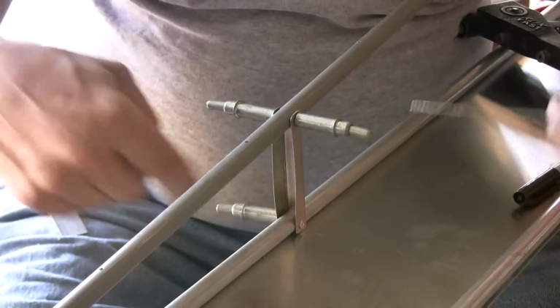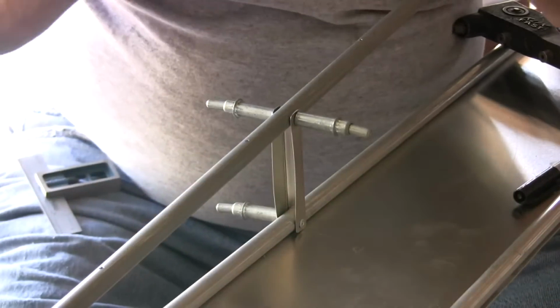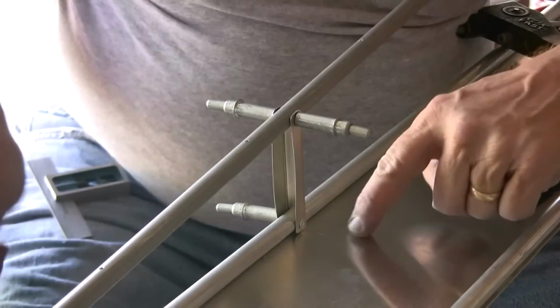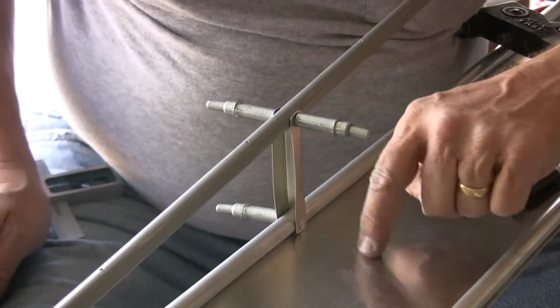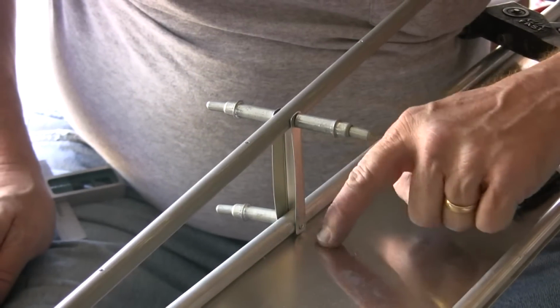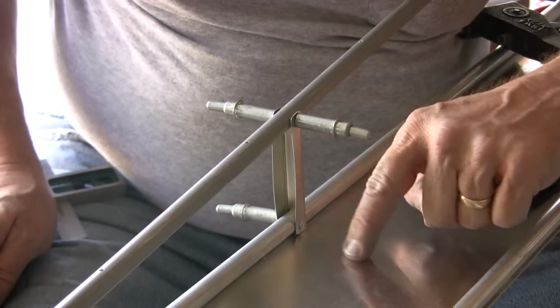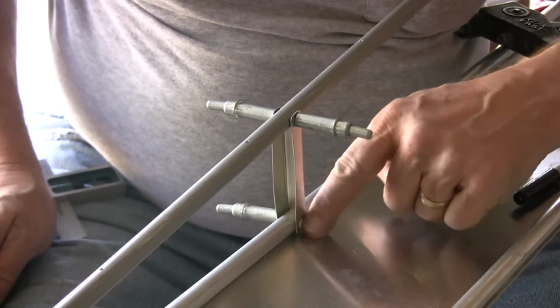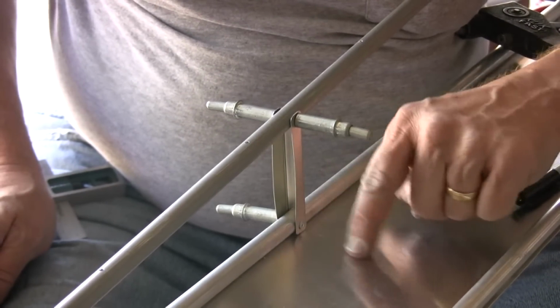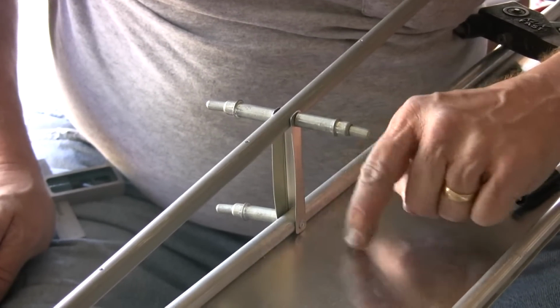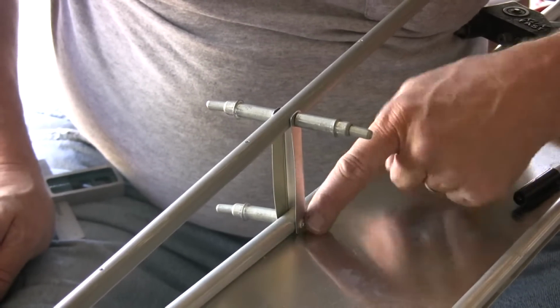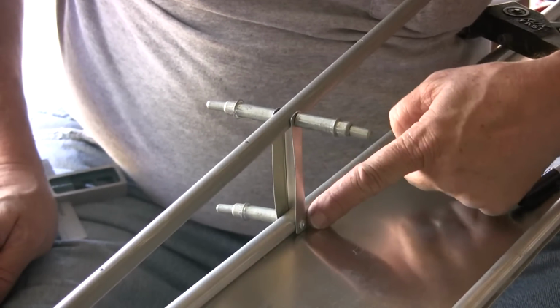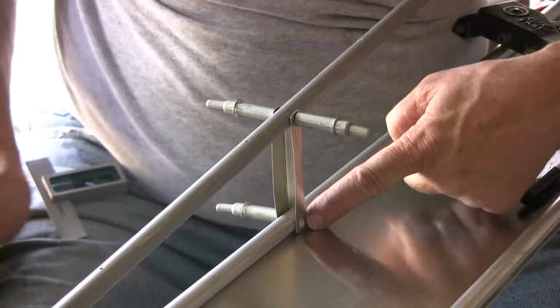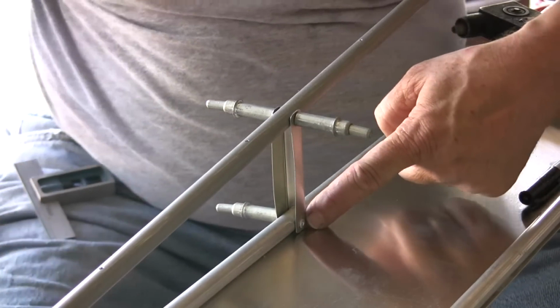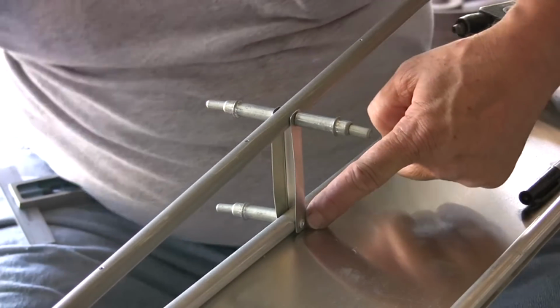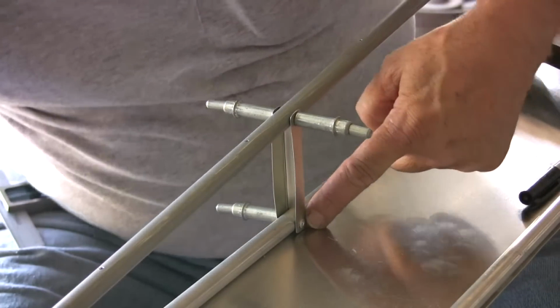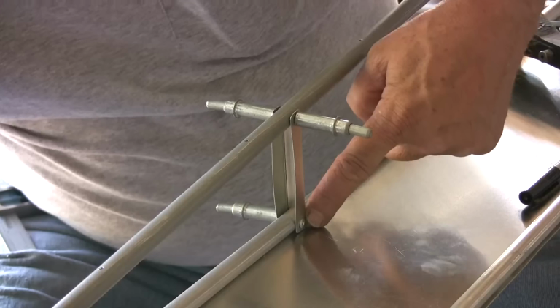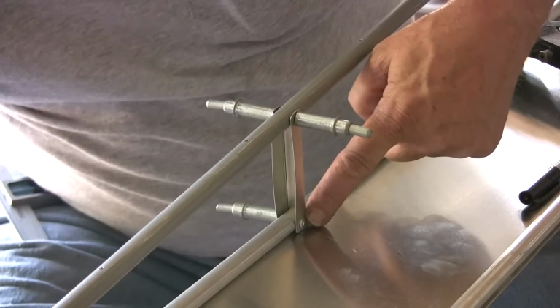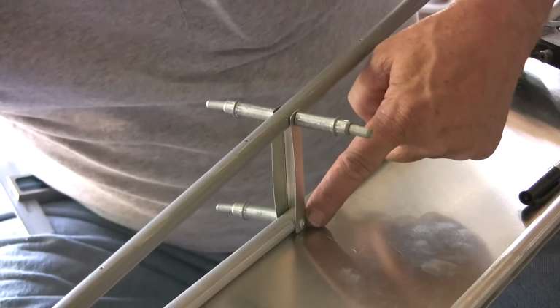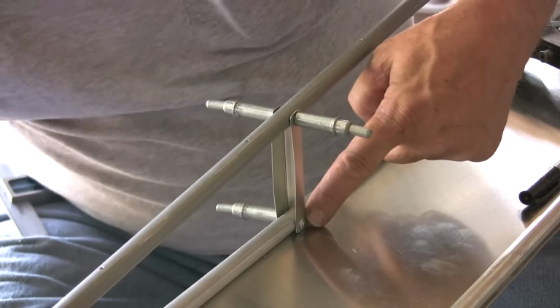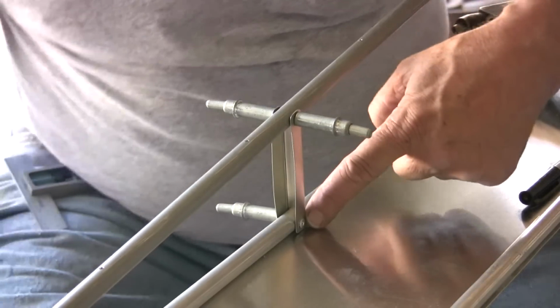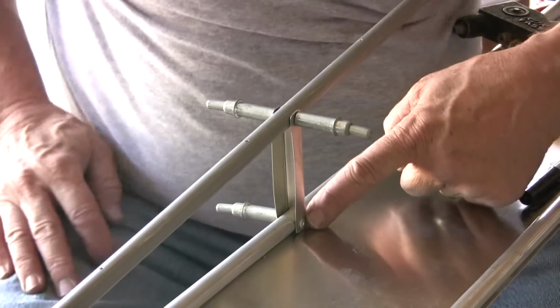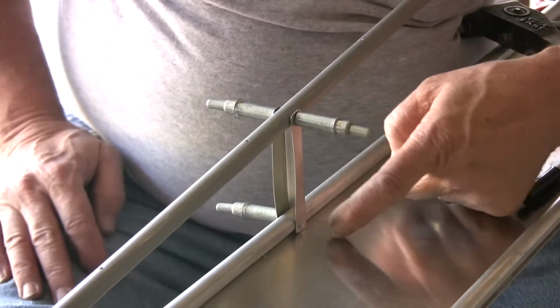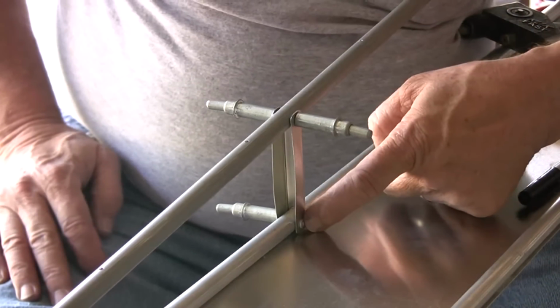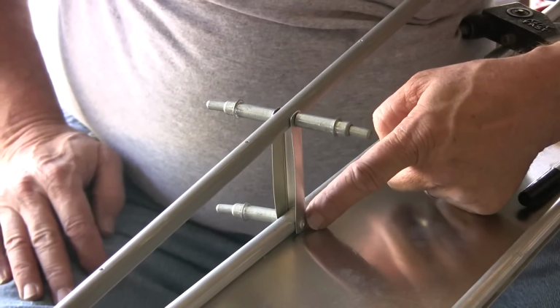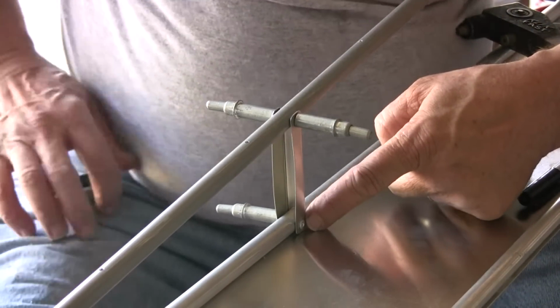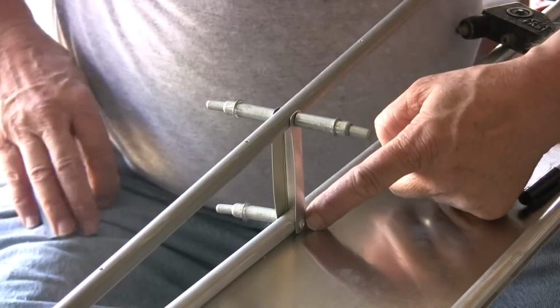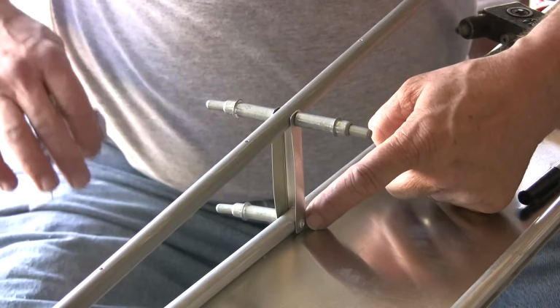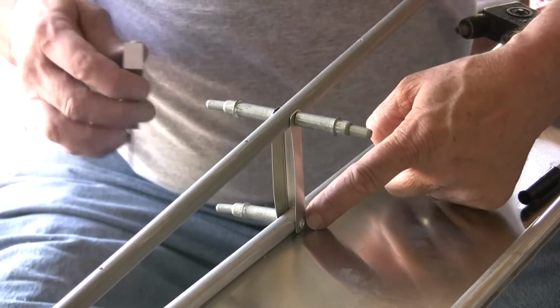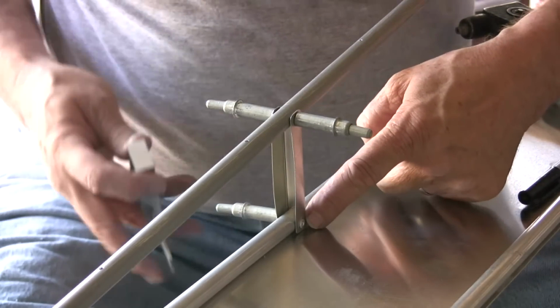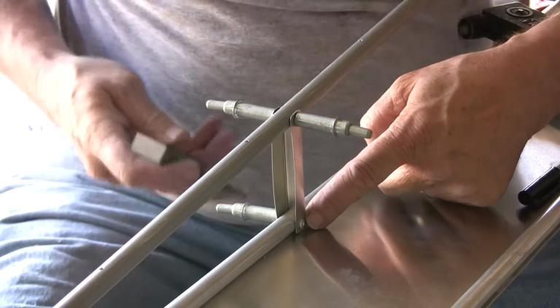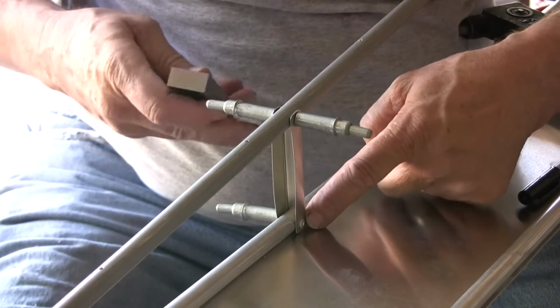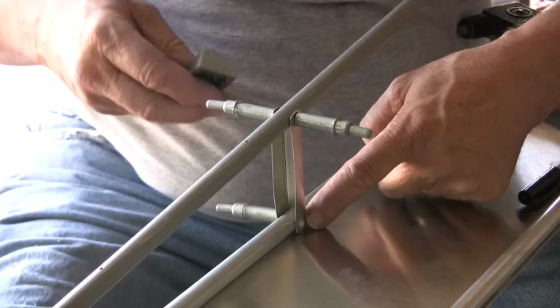I've got a few scratches on the aluminum here, but nothing serious. I was then able to open that hole up to the number 30 size drill bit, which is what you need to pull the AA-42 rivets.